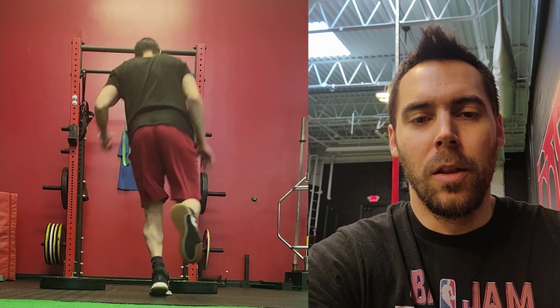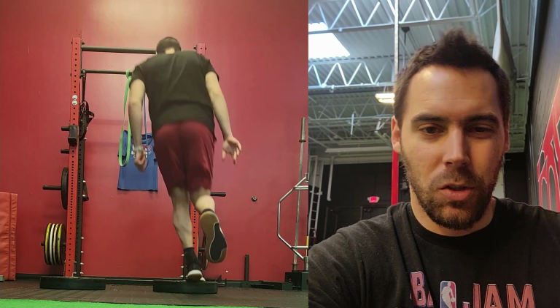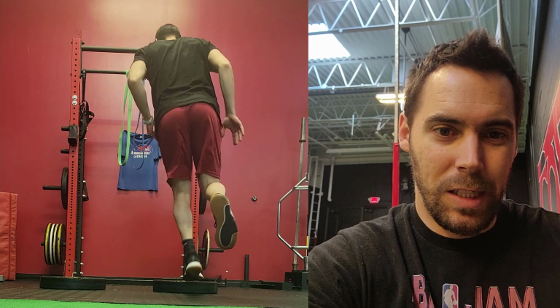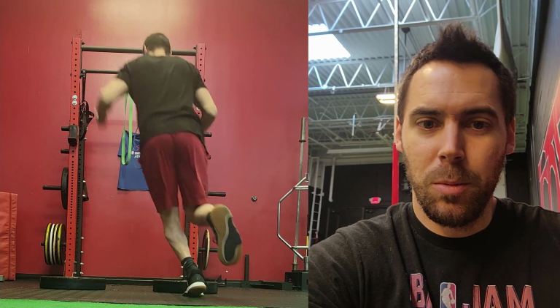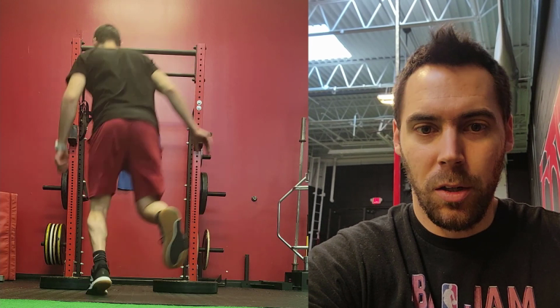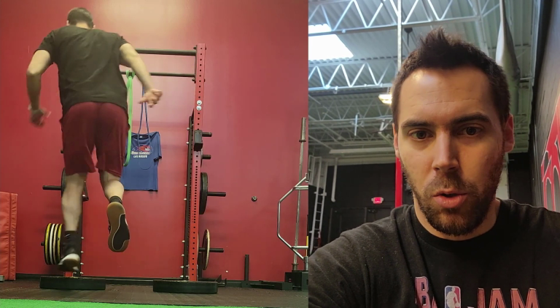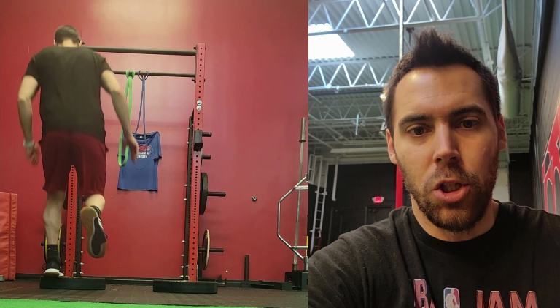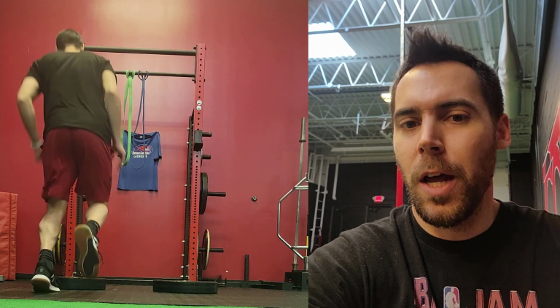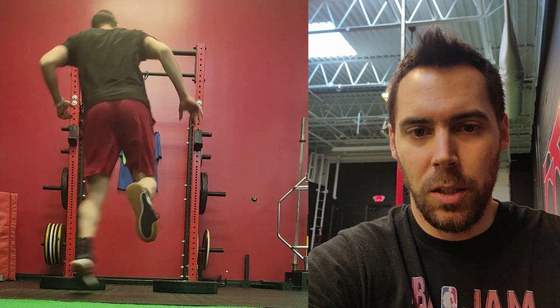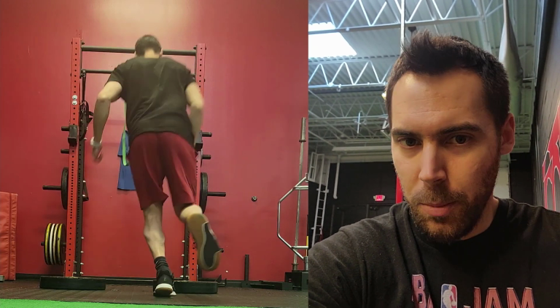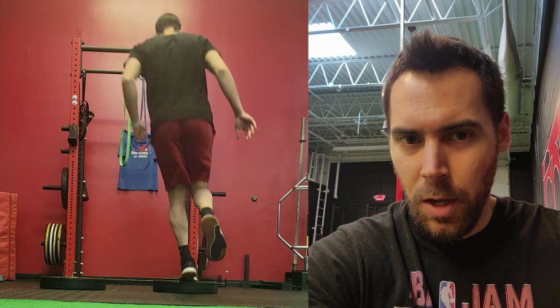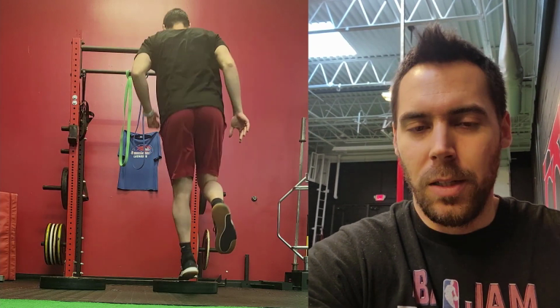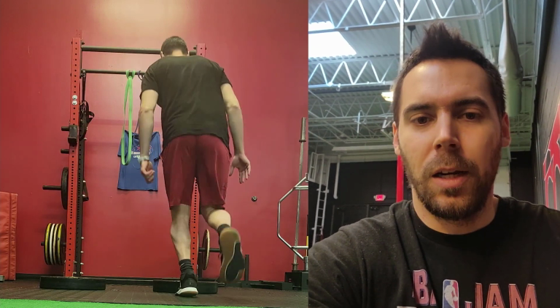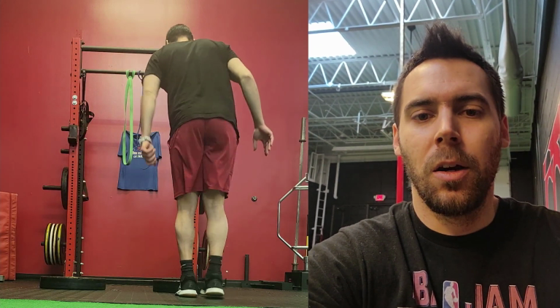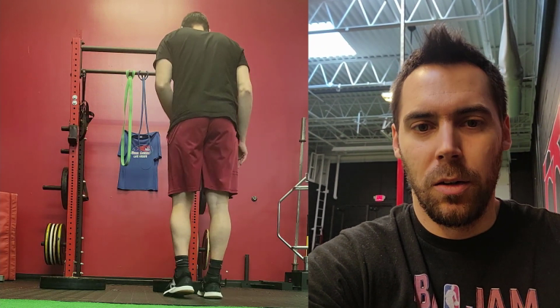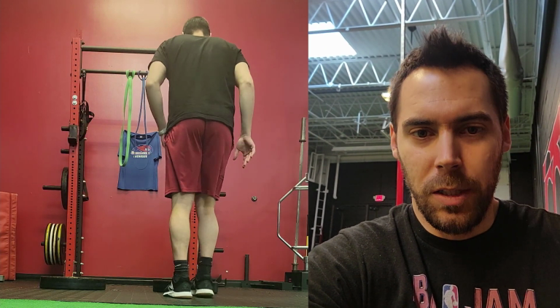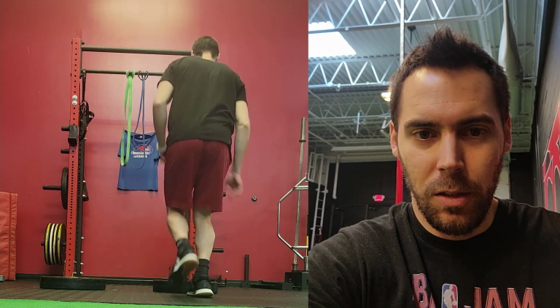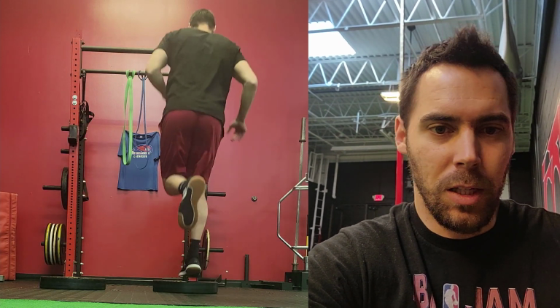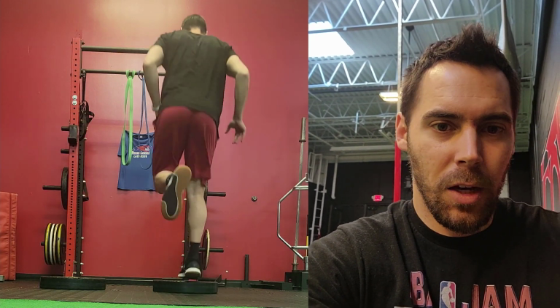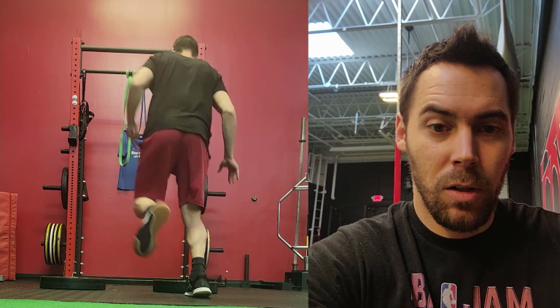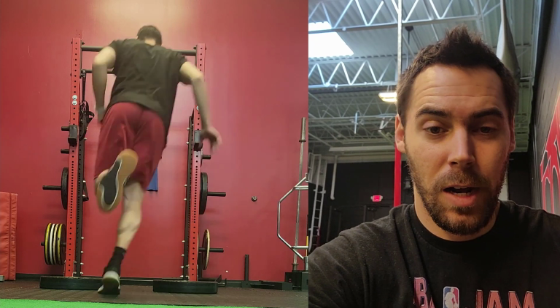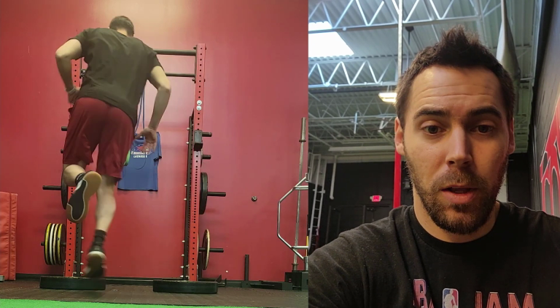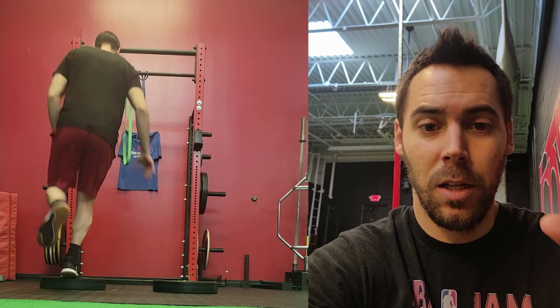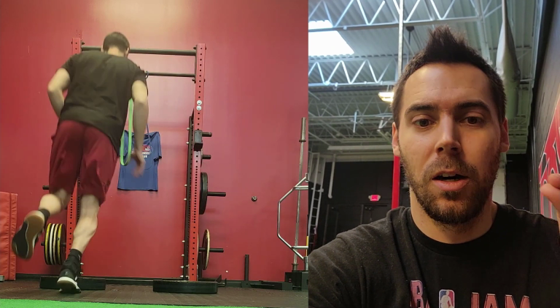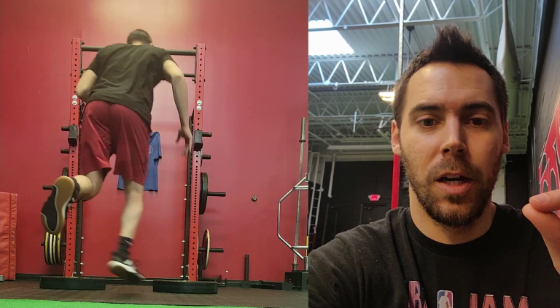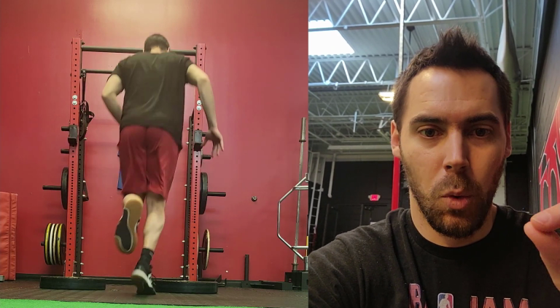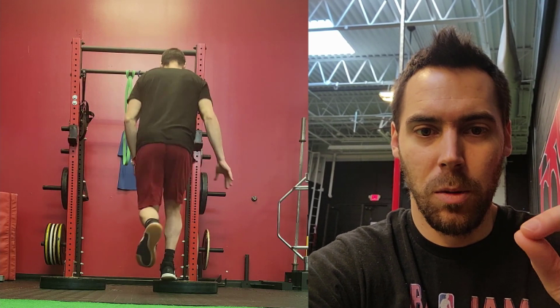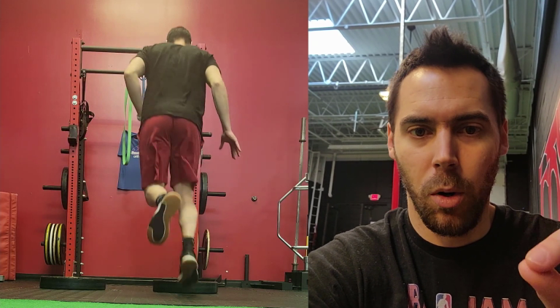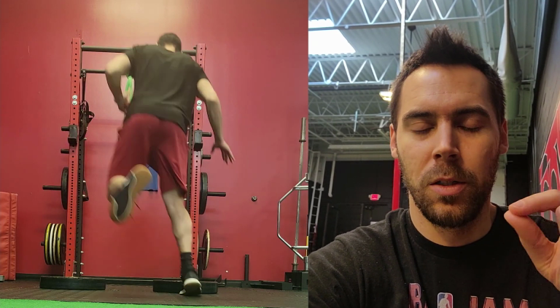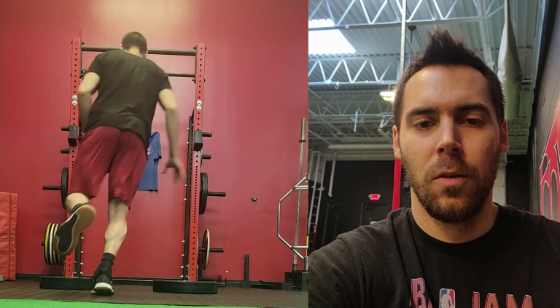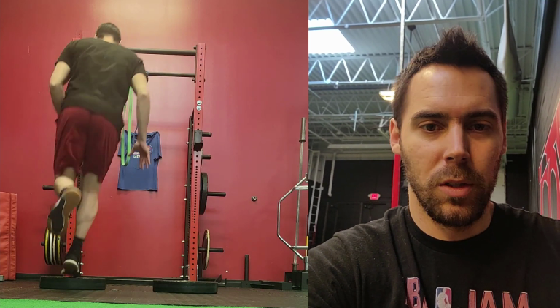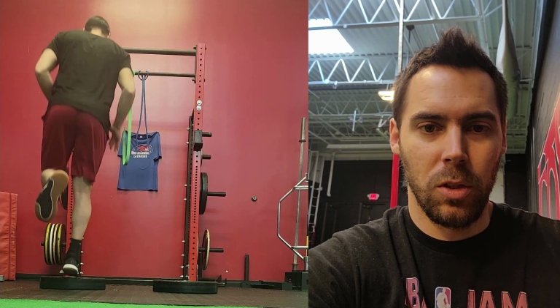This exercise needs to be under control. It should not be sloppy — technique at the Achilles and ankle complex is of the utmost importance for this exercise.